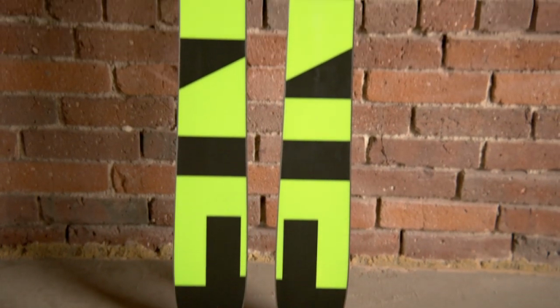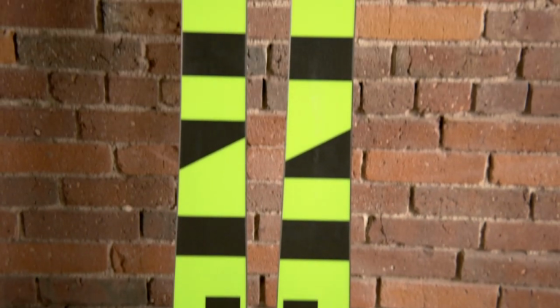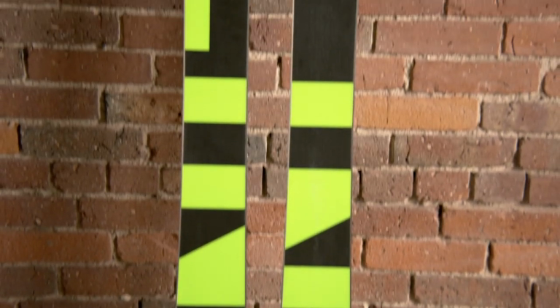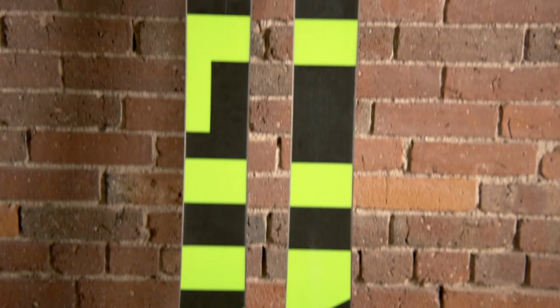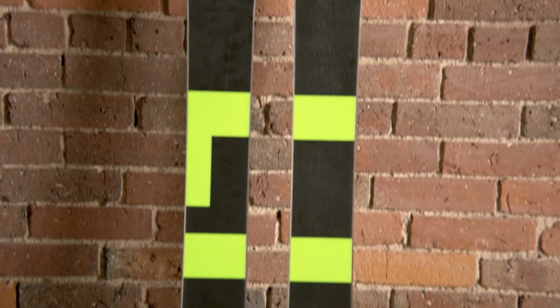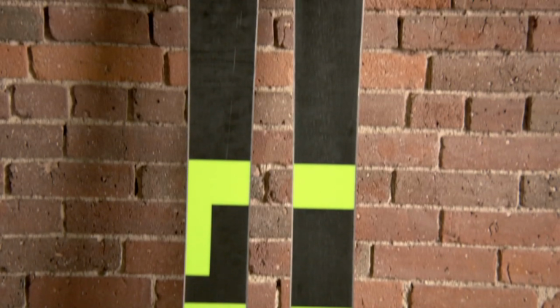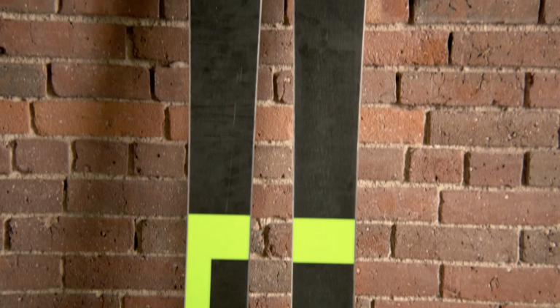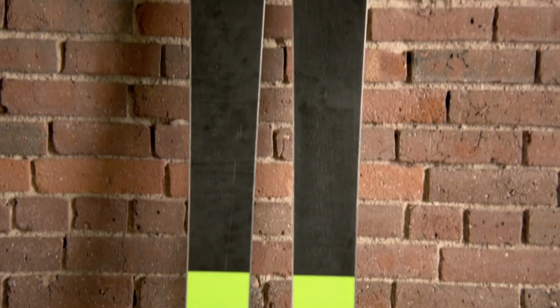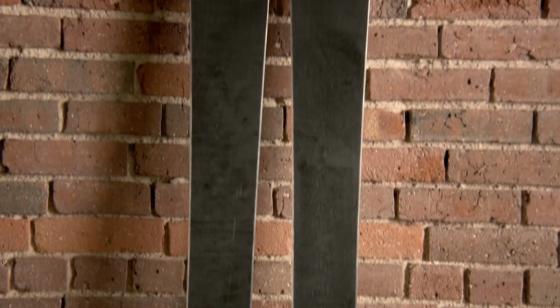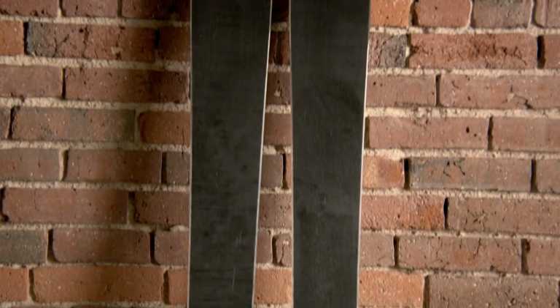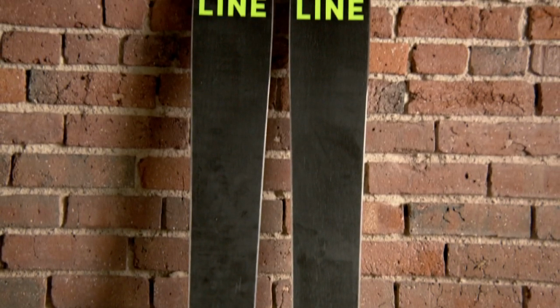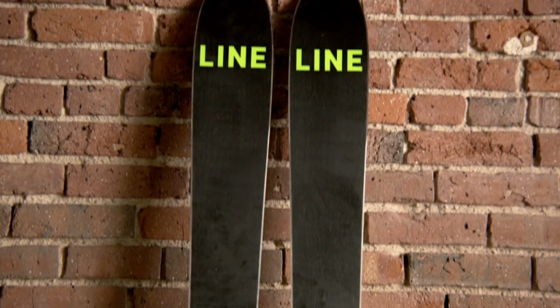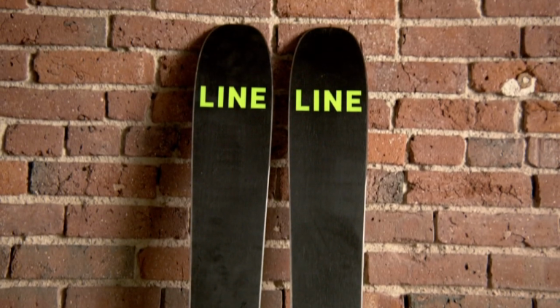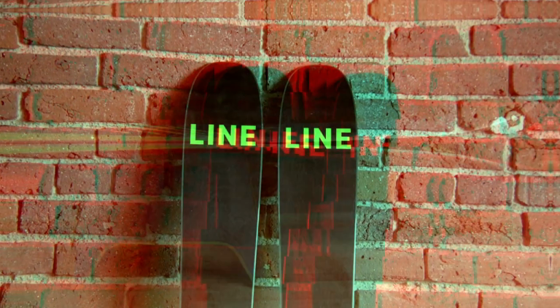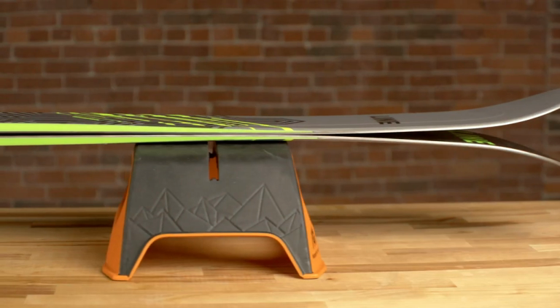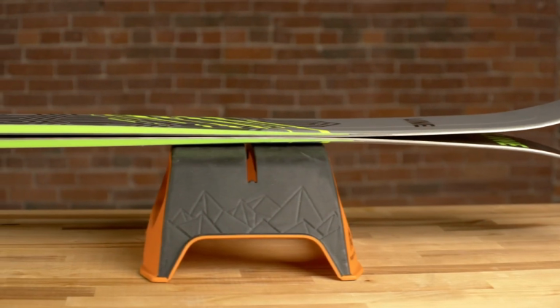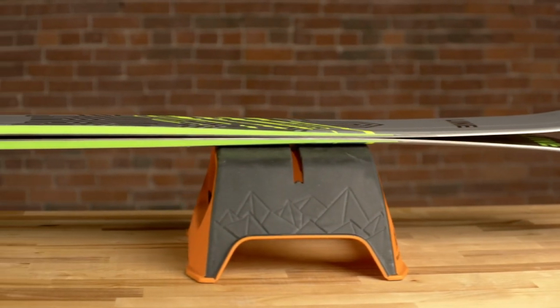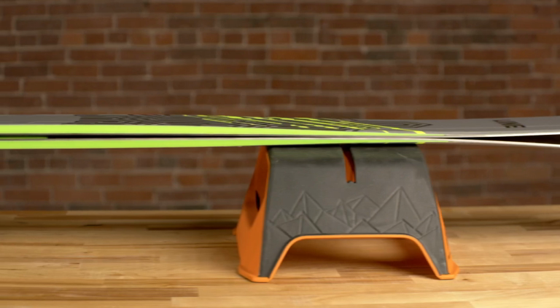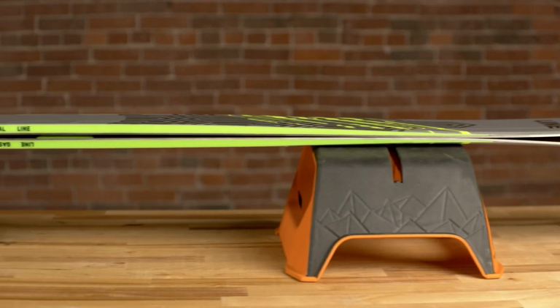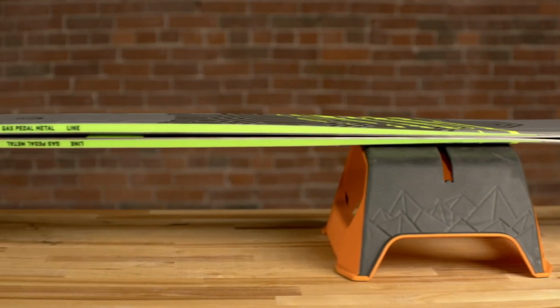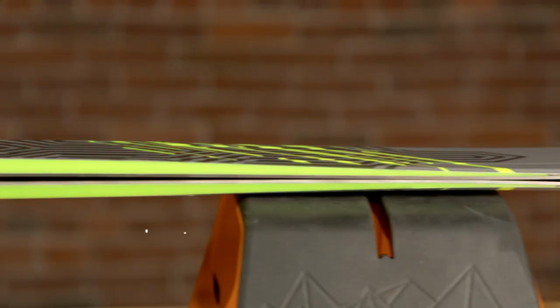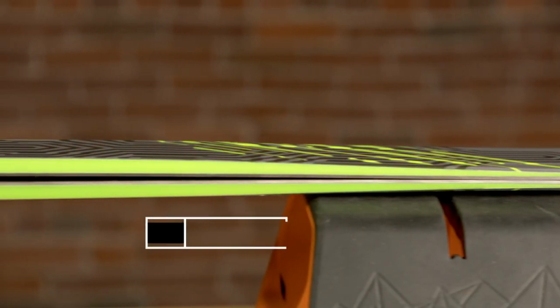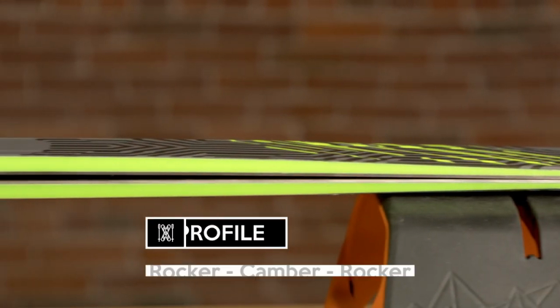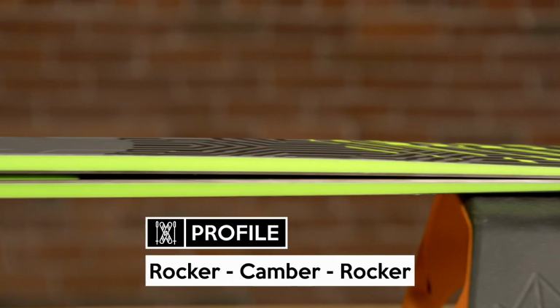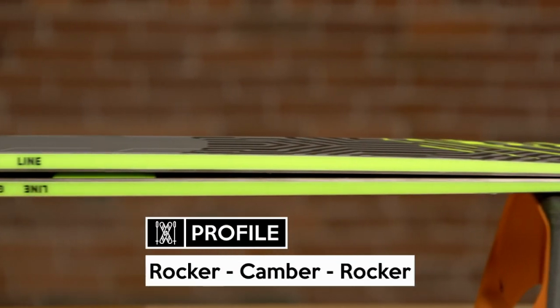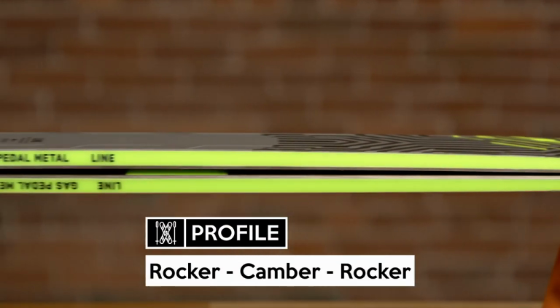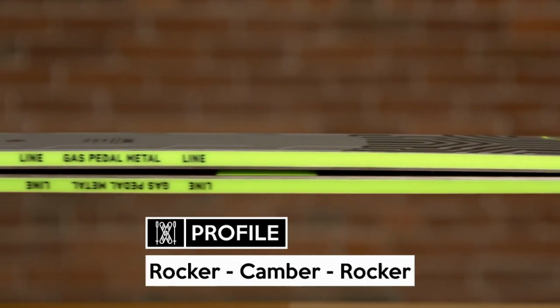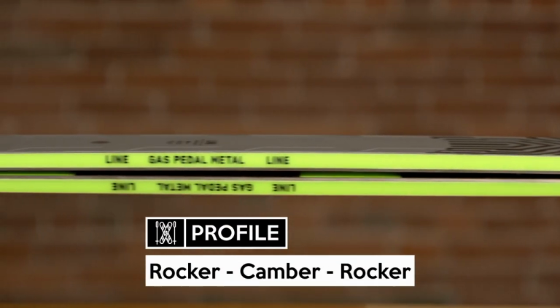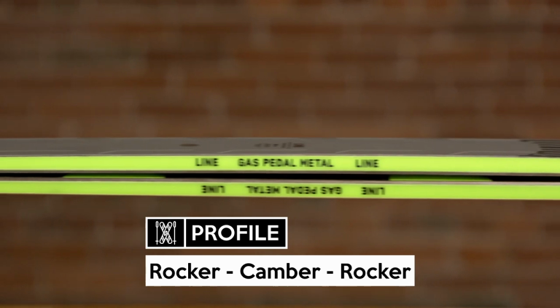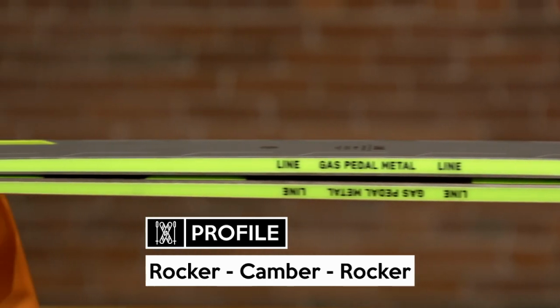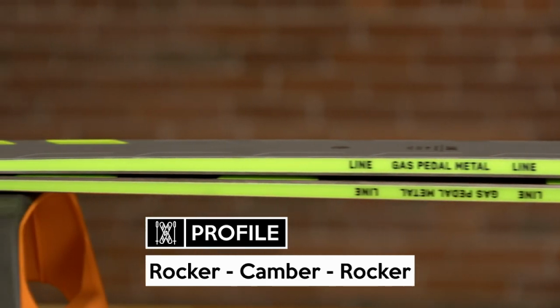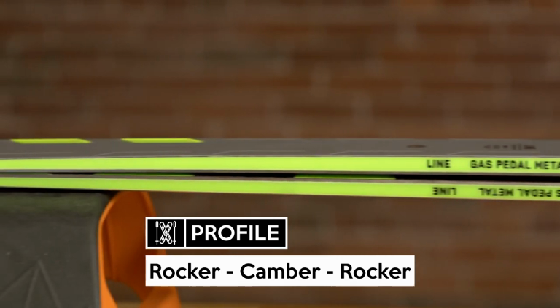At 96 millimeters, it floats just well enough to handle some softer snow, and the power that's available in the ski makes it a great choice in some heavier, choppier snow. Even though the ski does offer good all-mountain versatility, it's really going to be built for a more powerful skiing style and it likes to be on groomers.